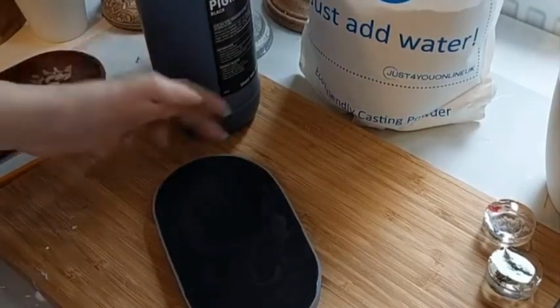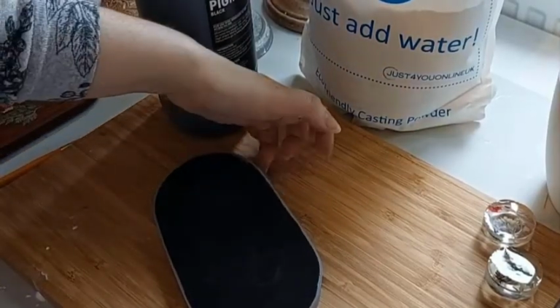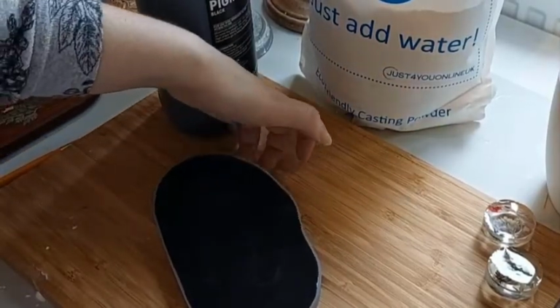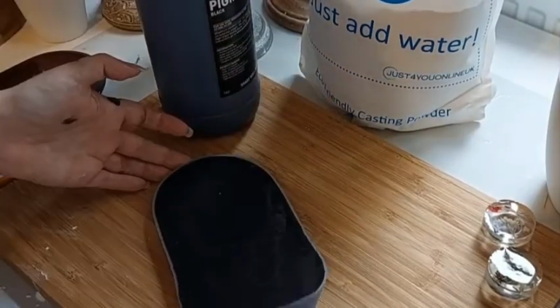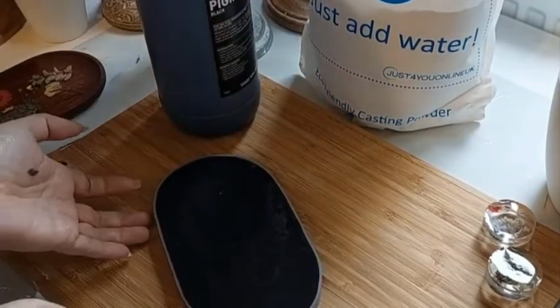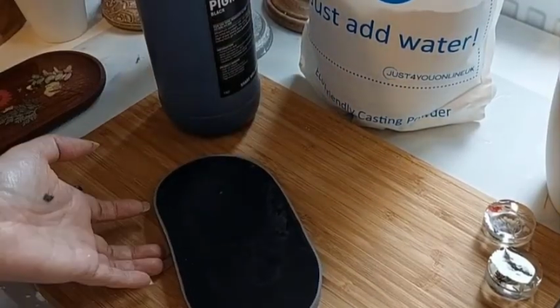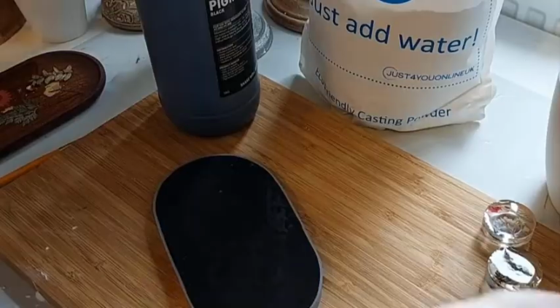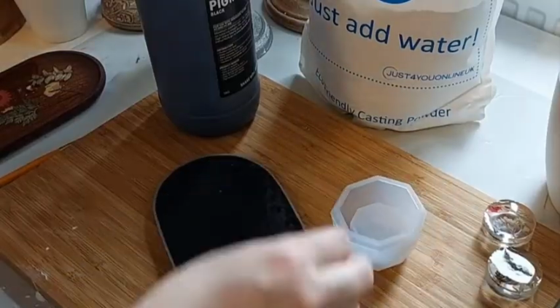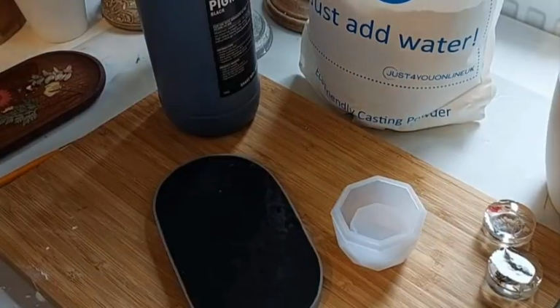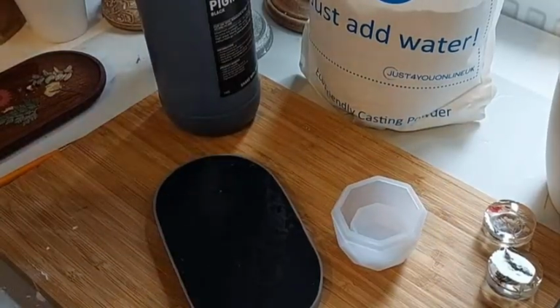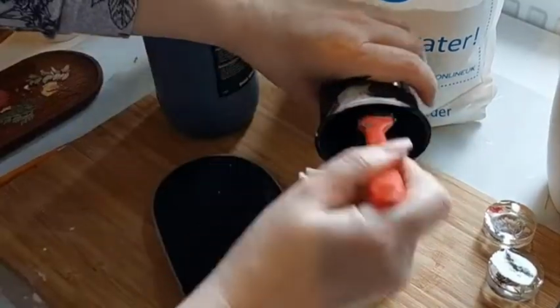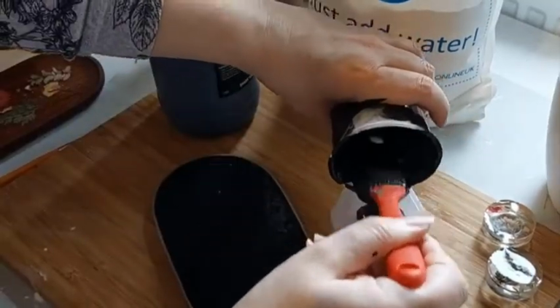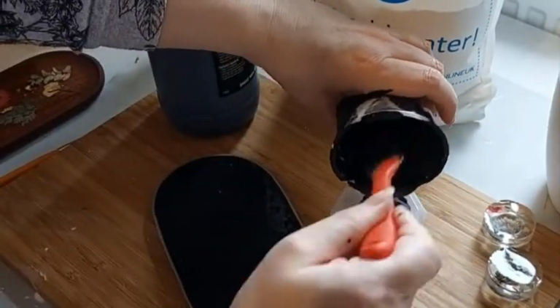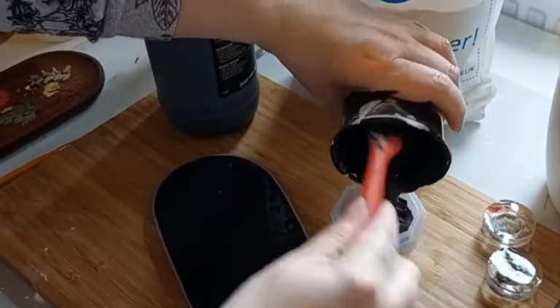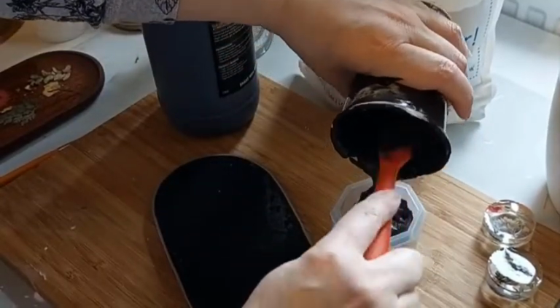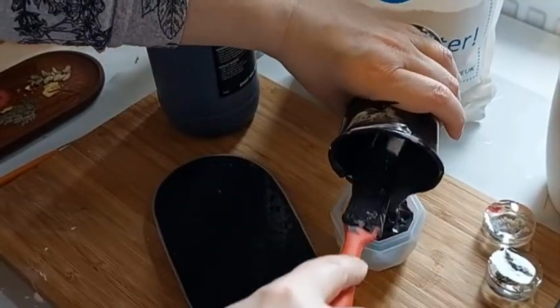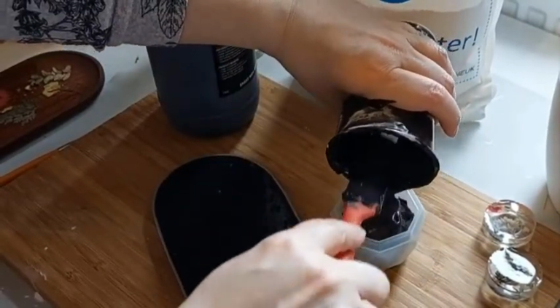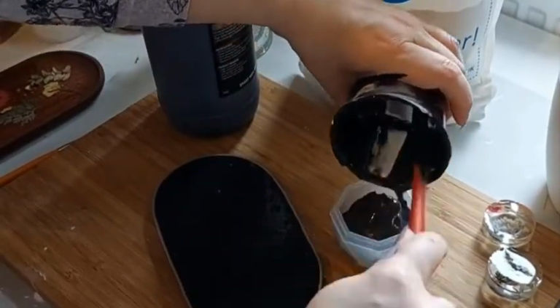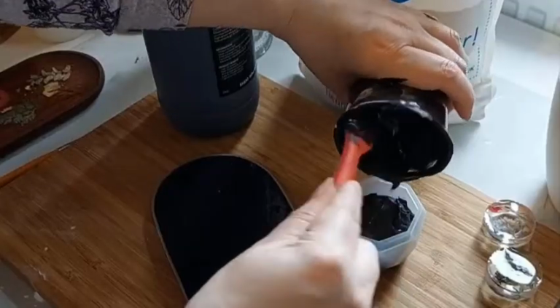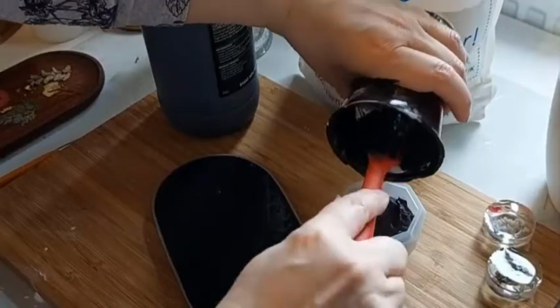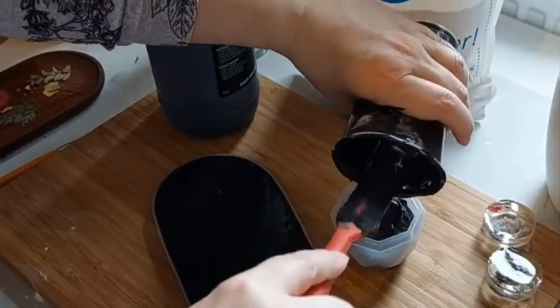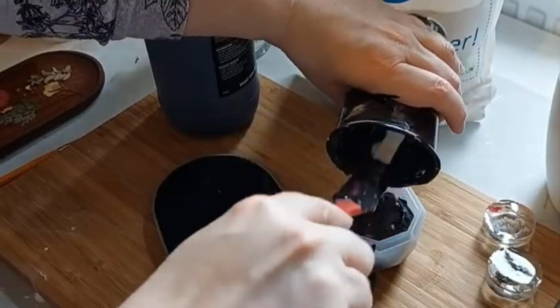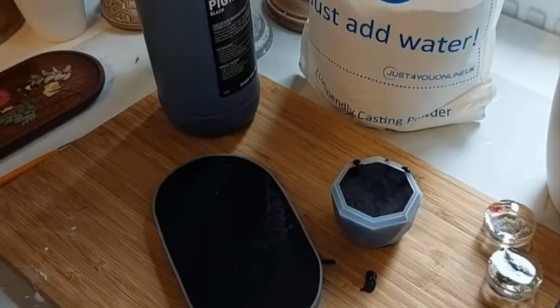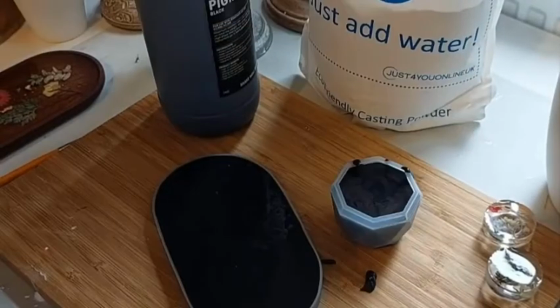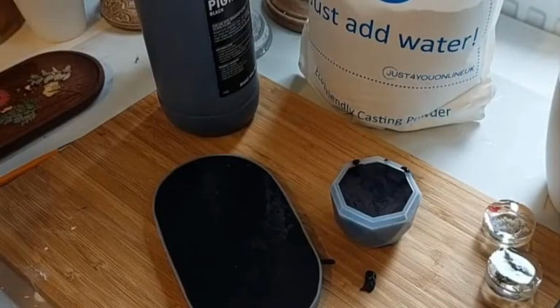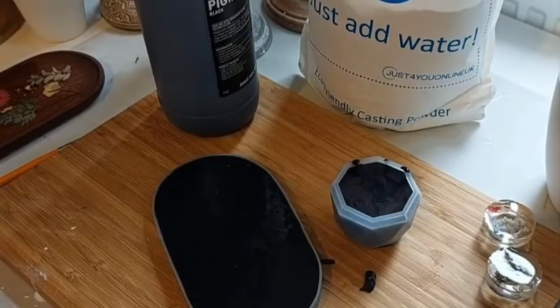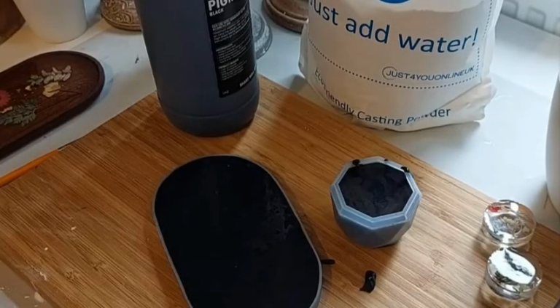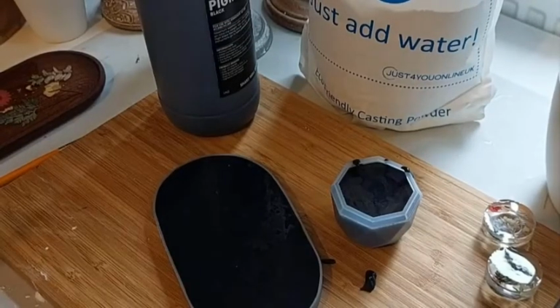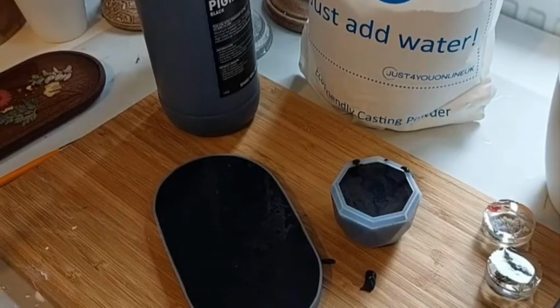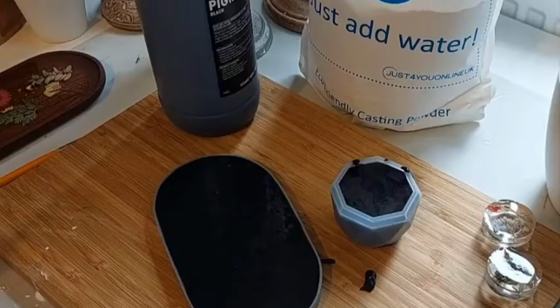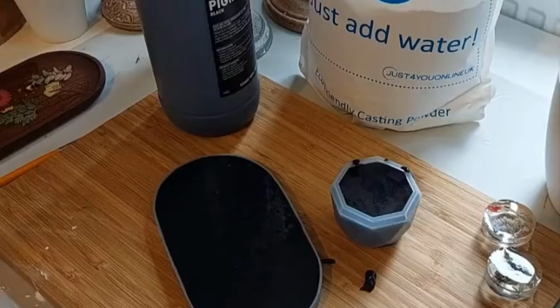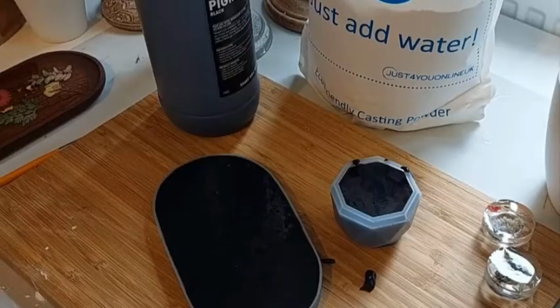Then gently lift and tap the mould to make sure all the bubbles rise to the top, and then leave it for half an hour. It's always handy to have an extra mould on hand so that no mix goes to waste. Then come back in half an hour to unmould.